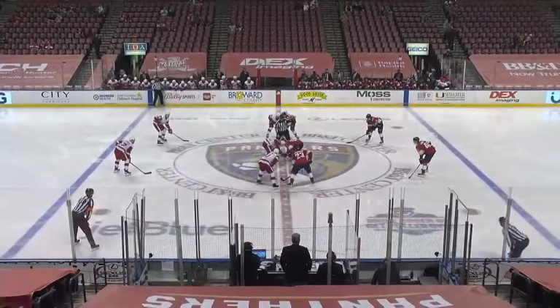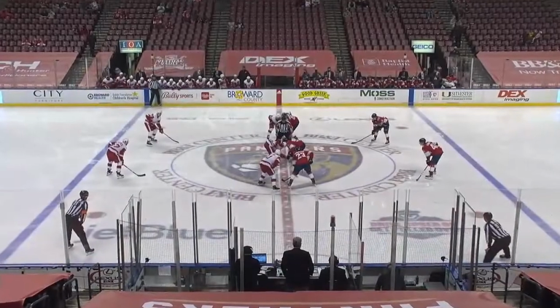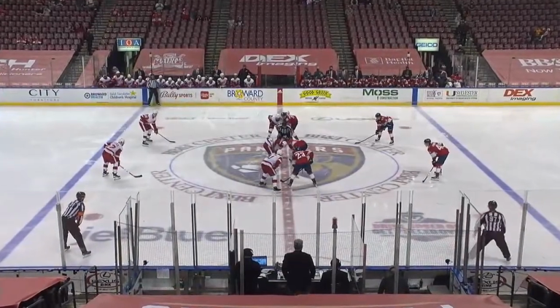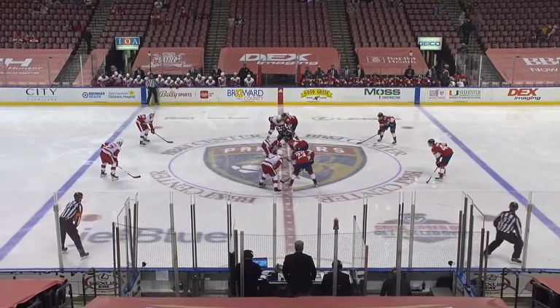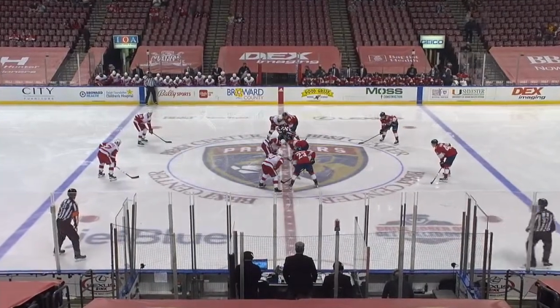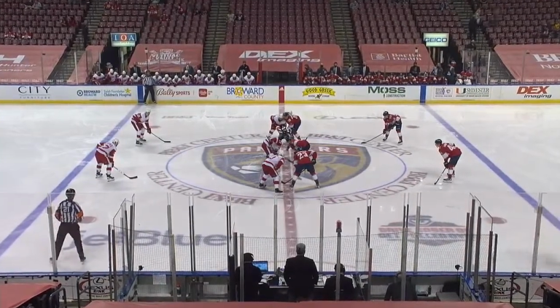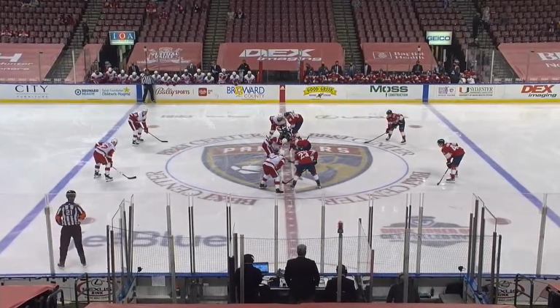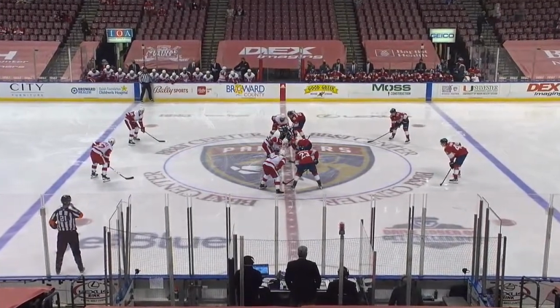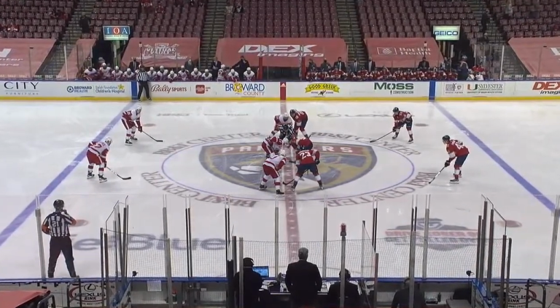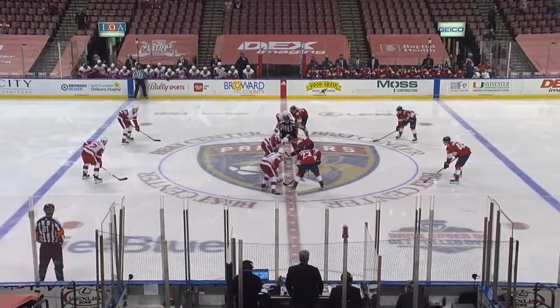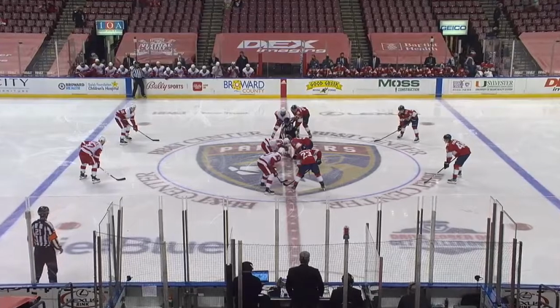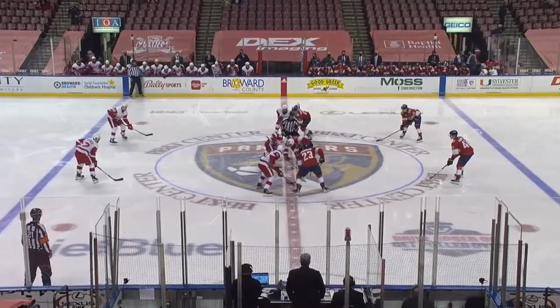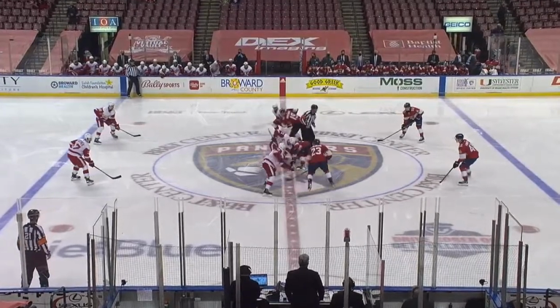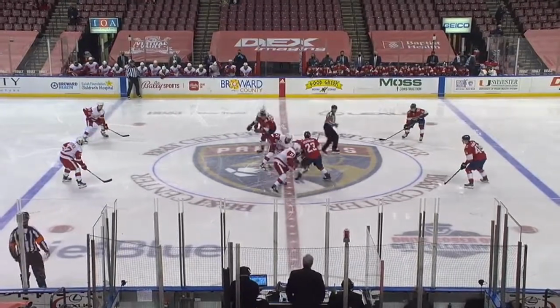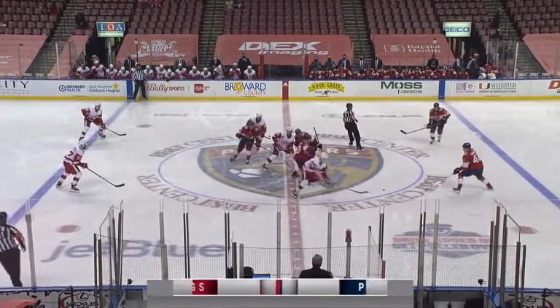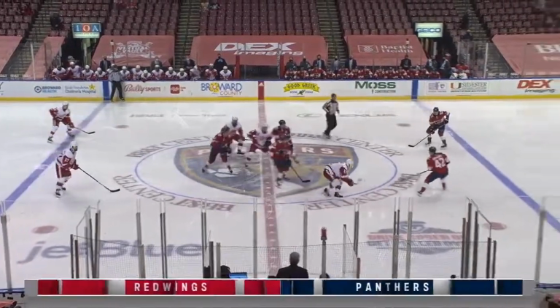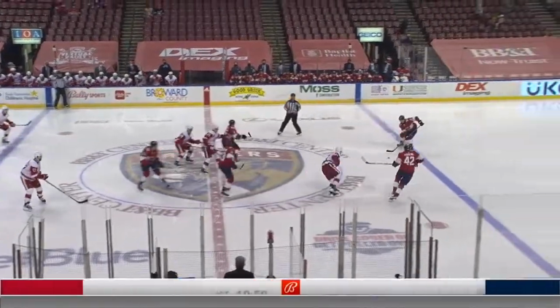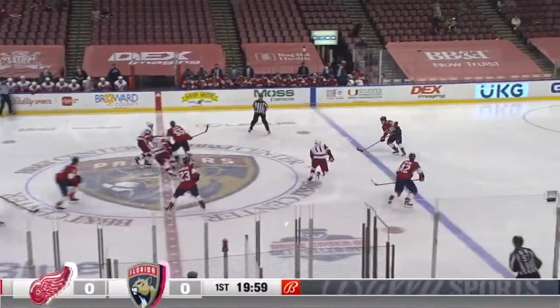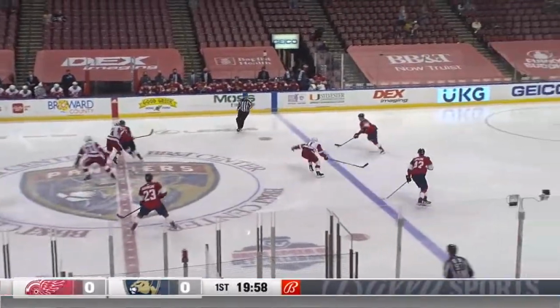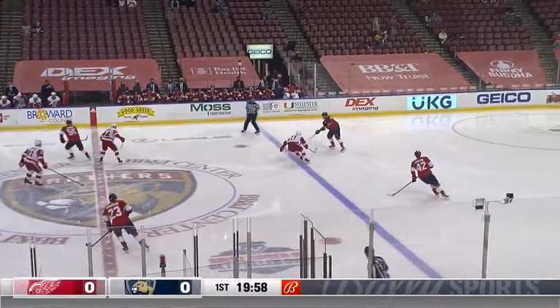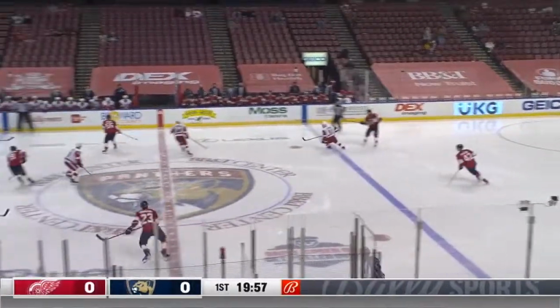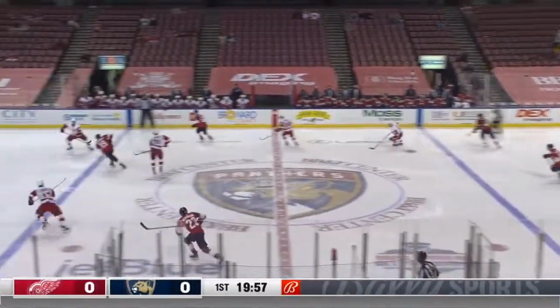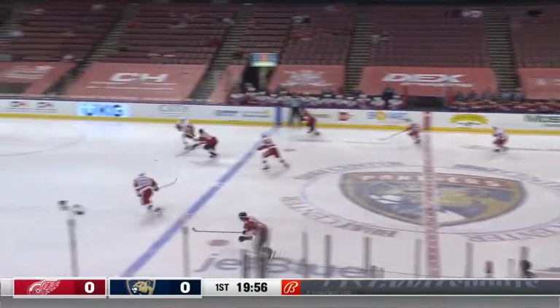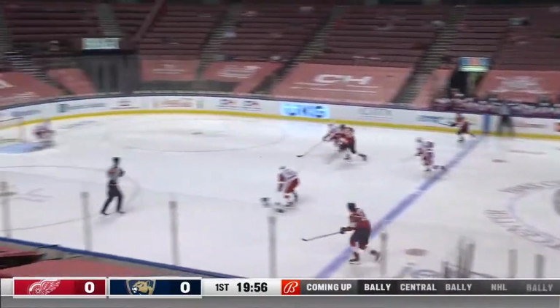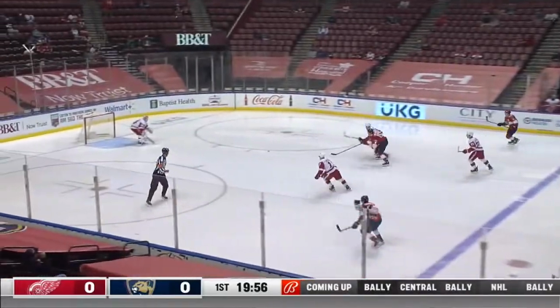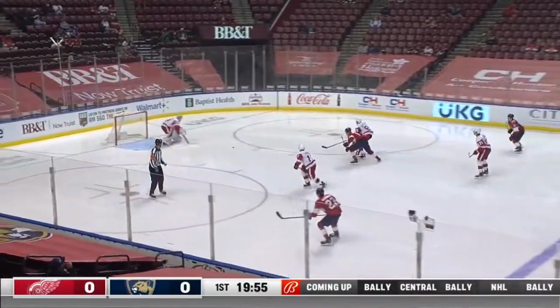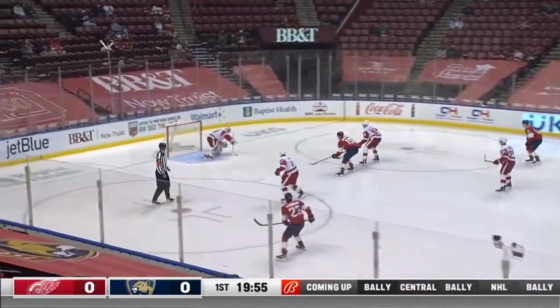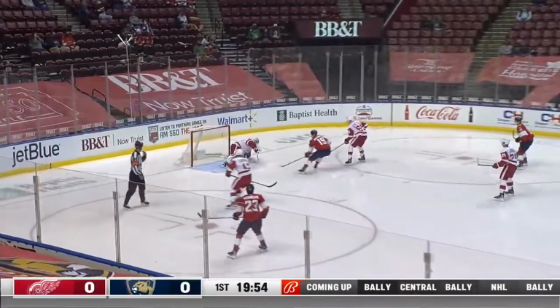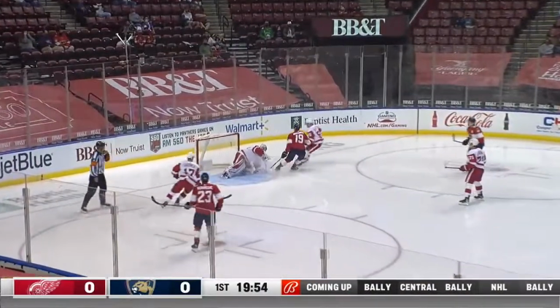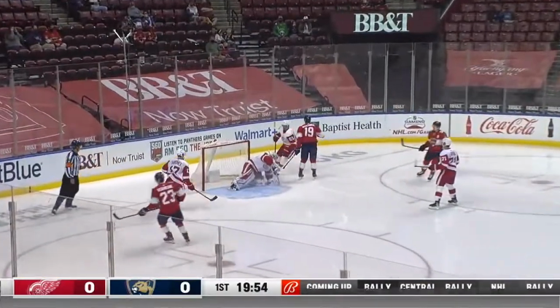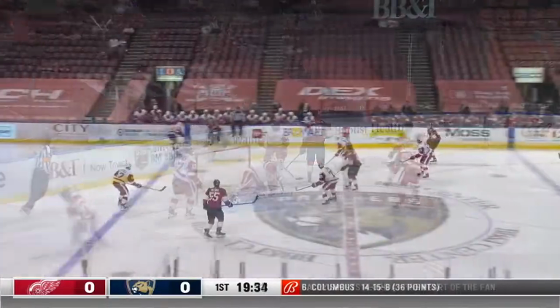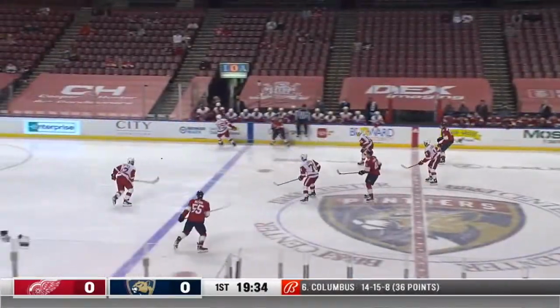On that line again, Anthony Duclair was hurt in the game on Tuesday night and will miss about 10 days. The Panthers hope to have Barkoff and Hornquist back this weekend for two games against the Blue Jackets.